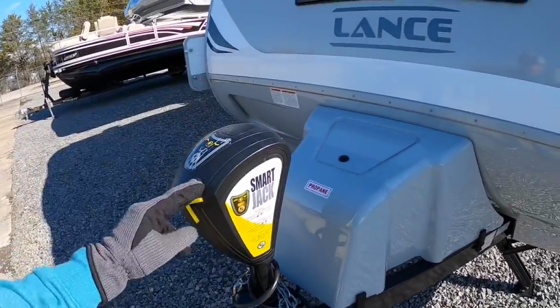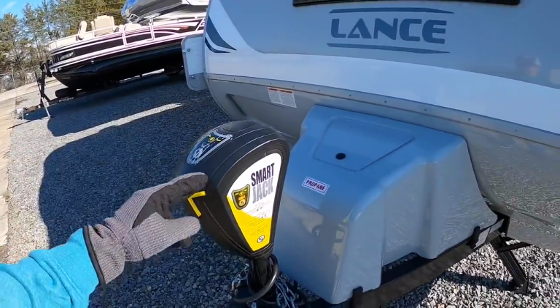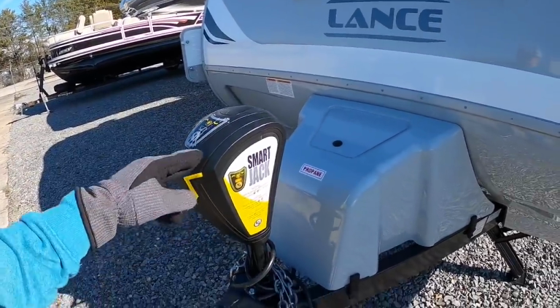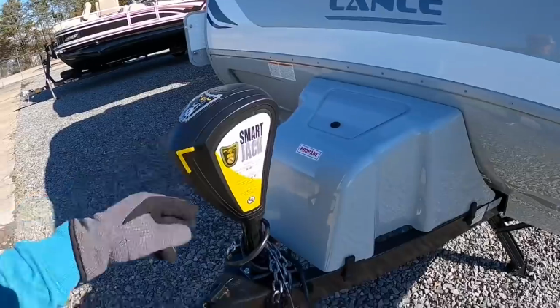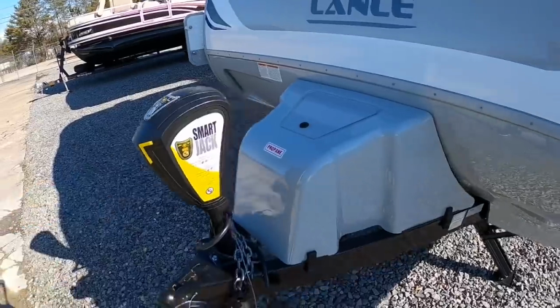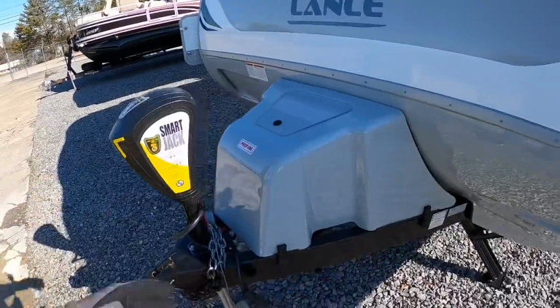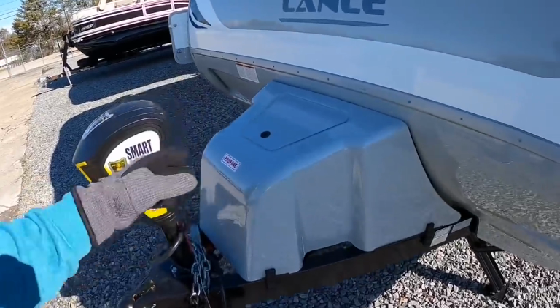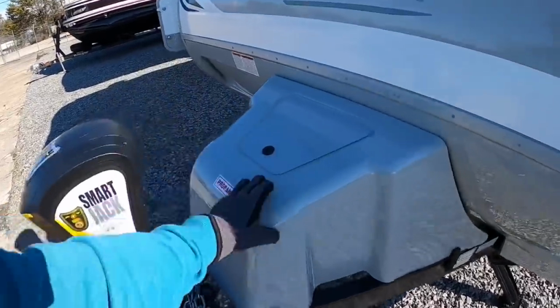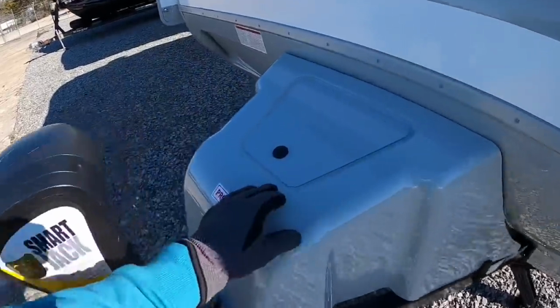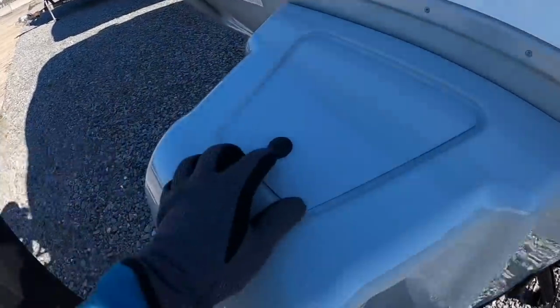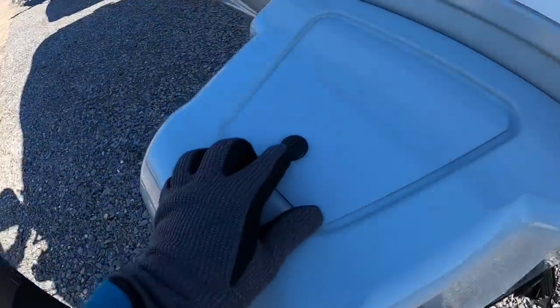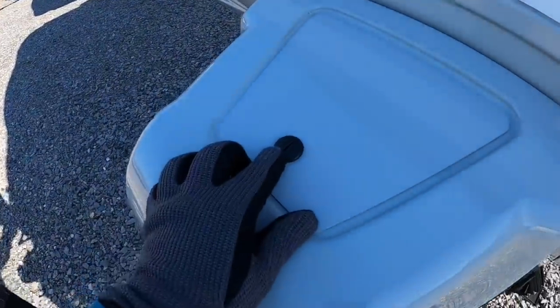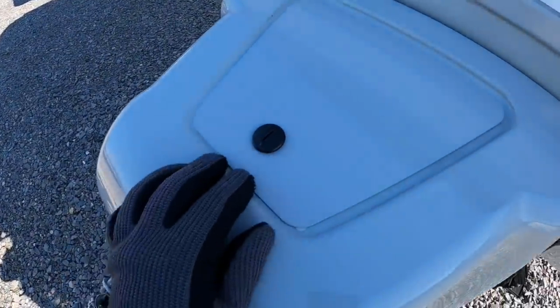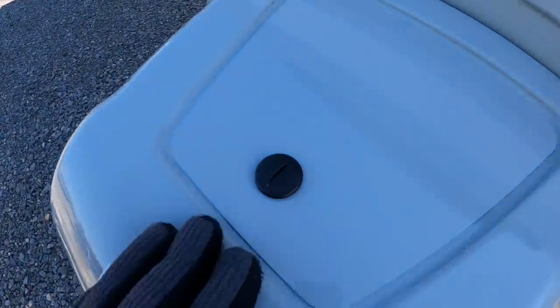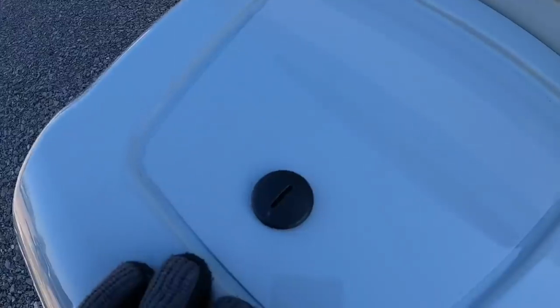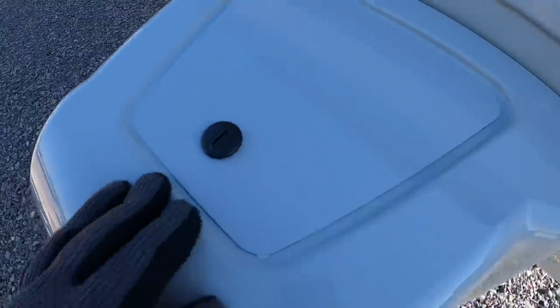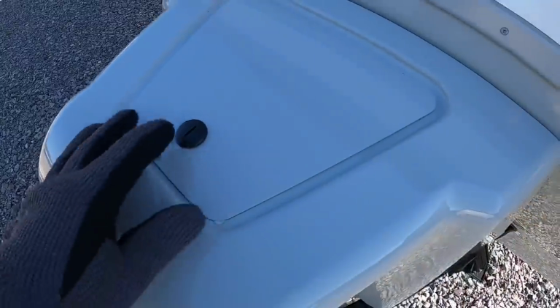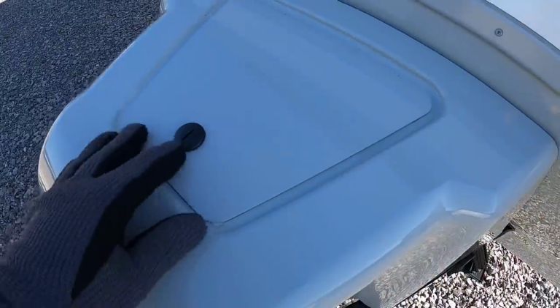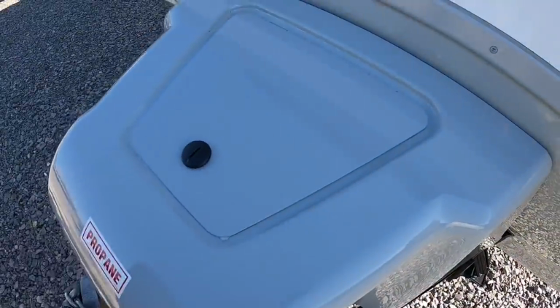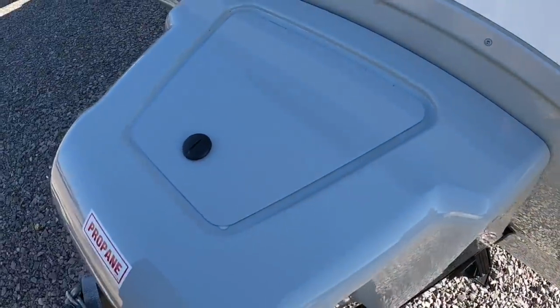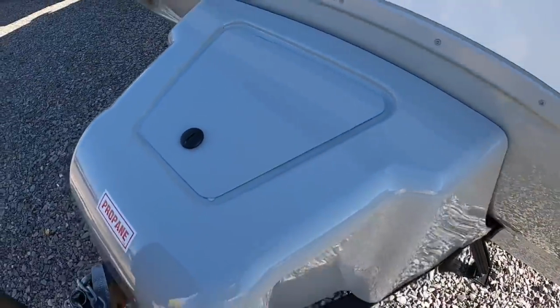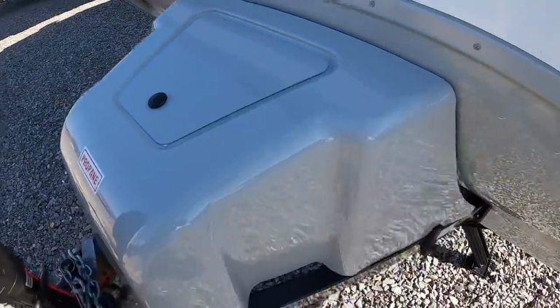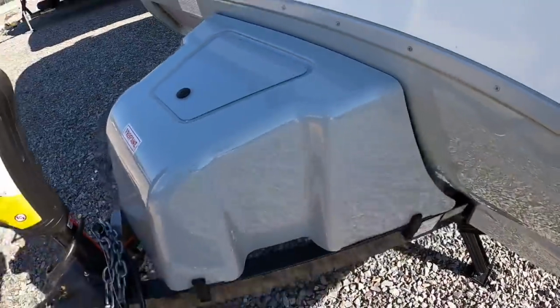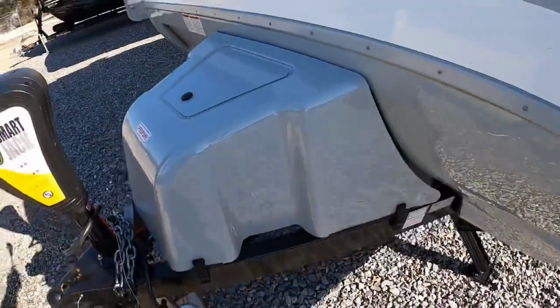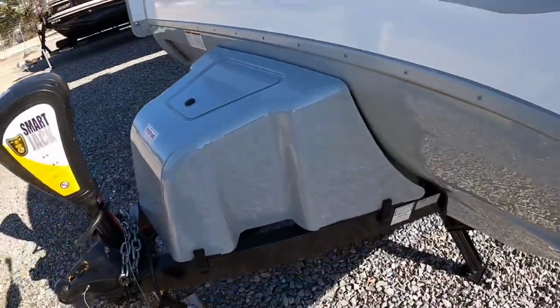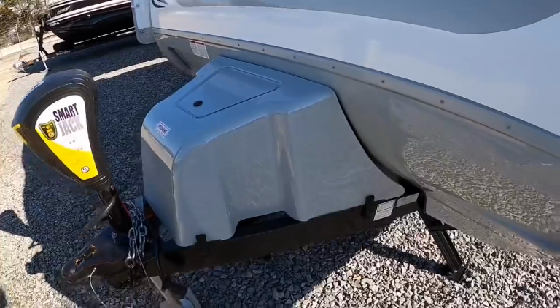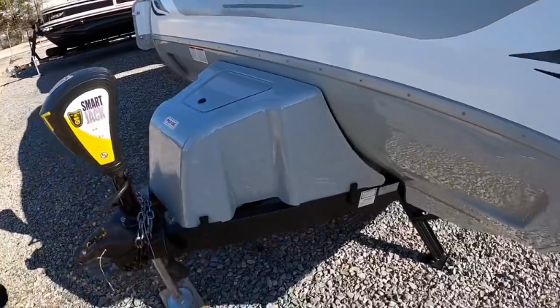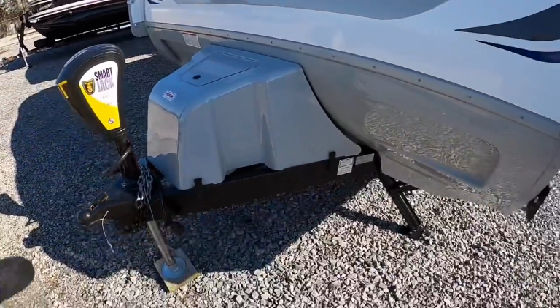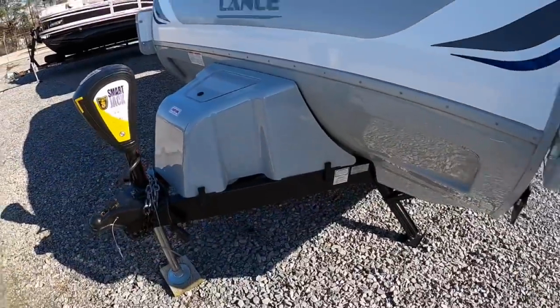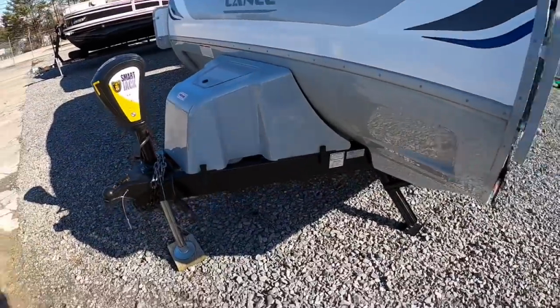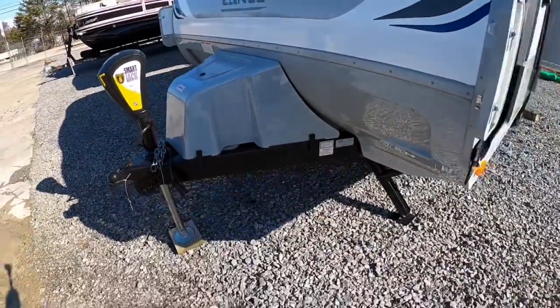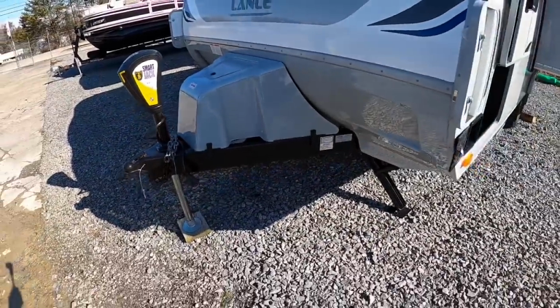This one has the electric tongue jack. I can't open this up today — some moisture got in there and the slot is actually frozen. But there are three 20-pound propane tanks under there.